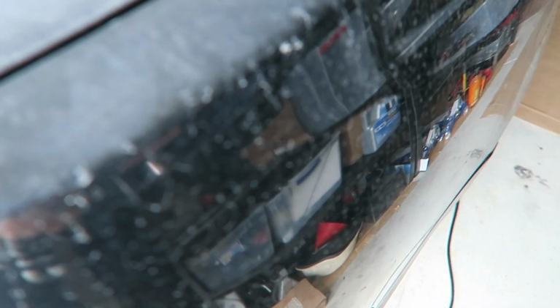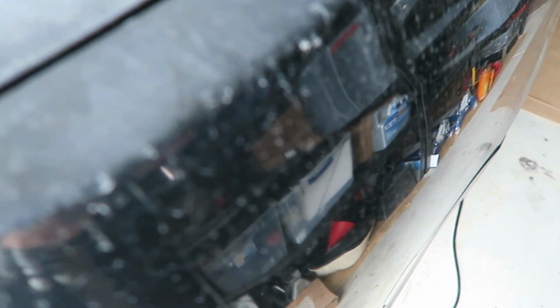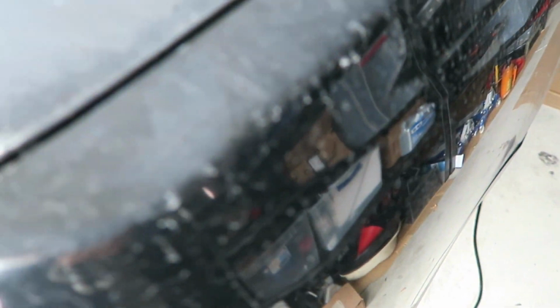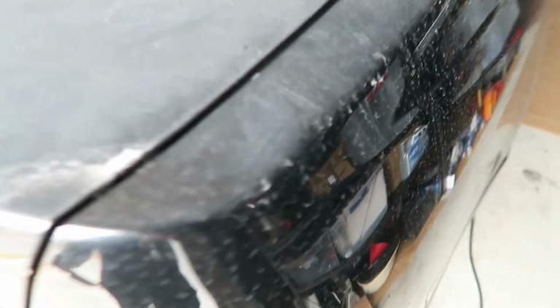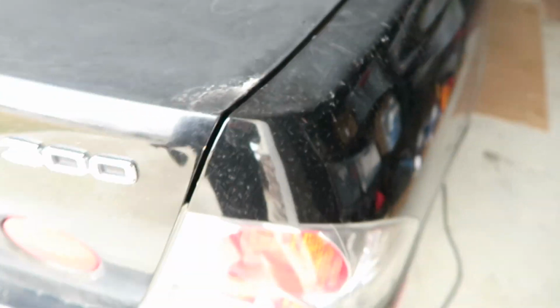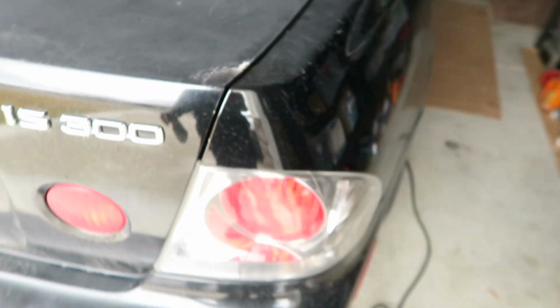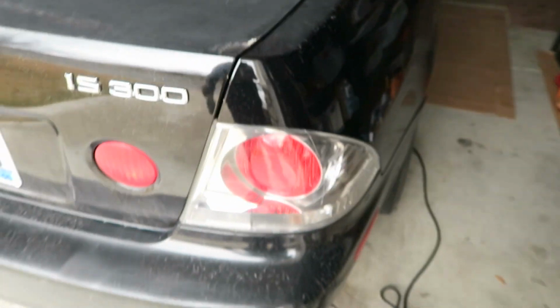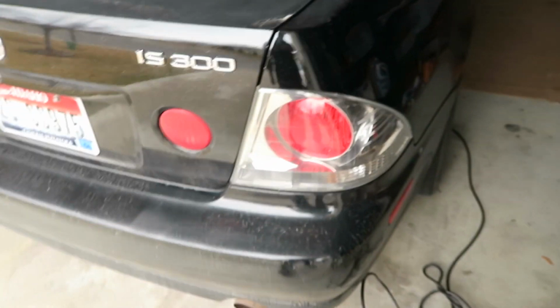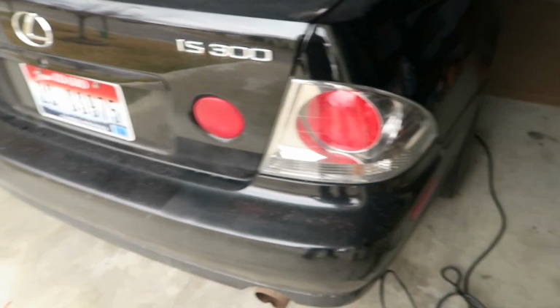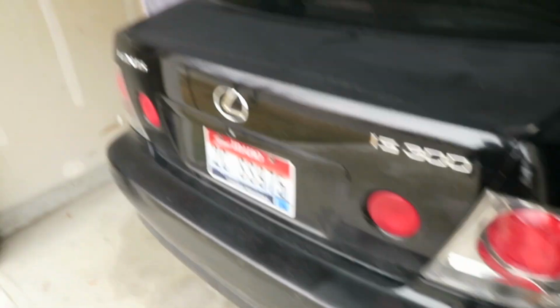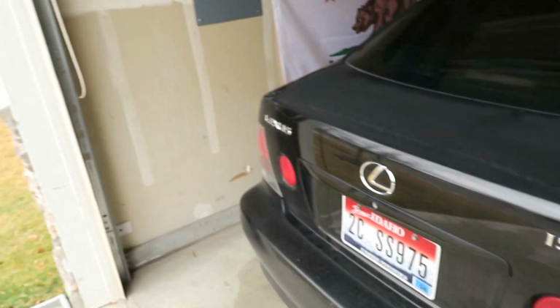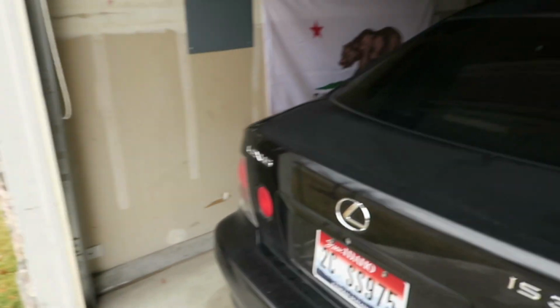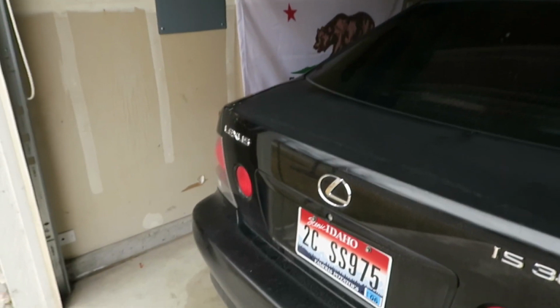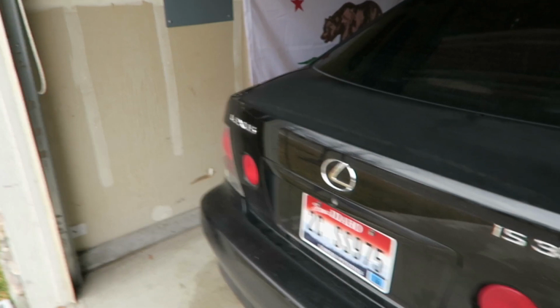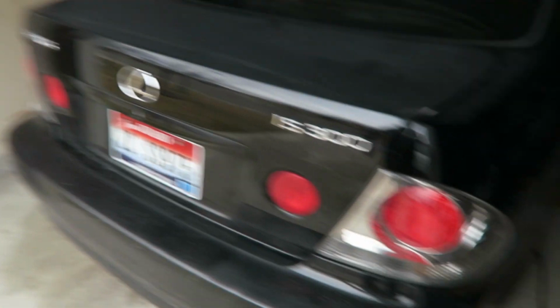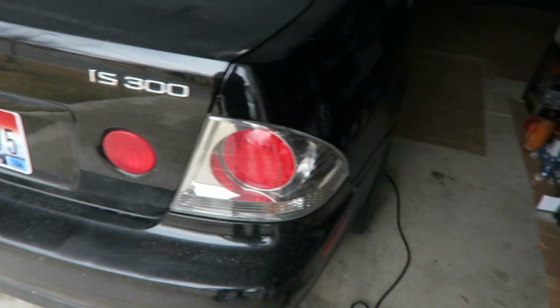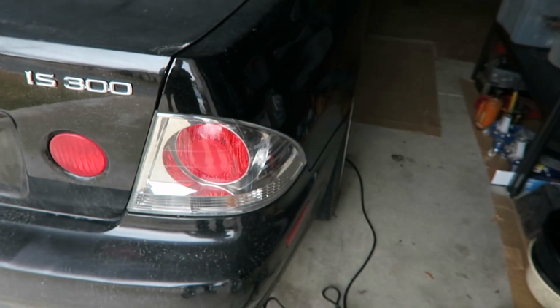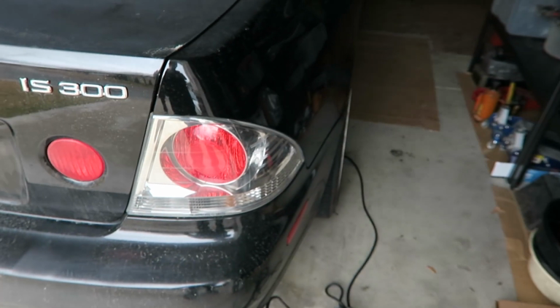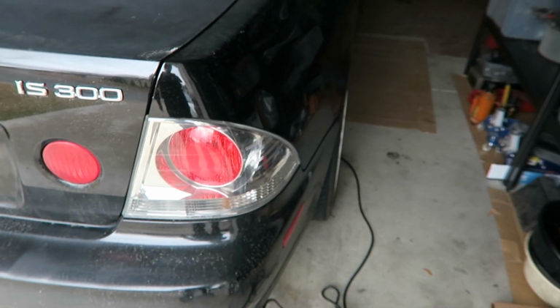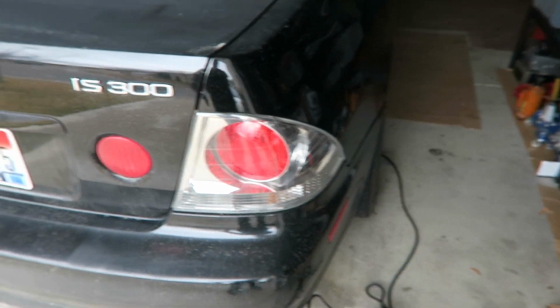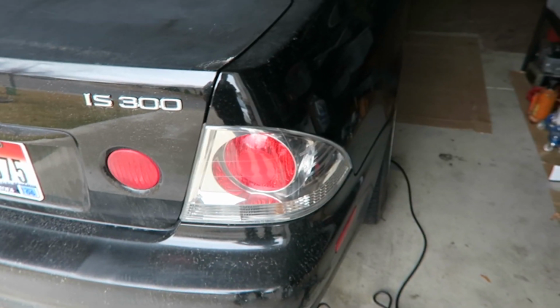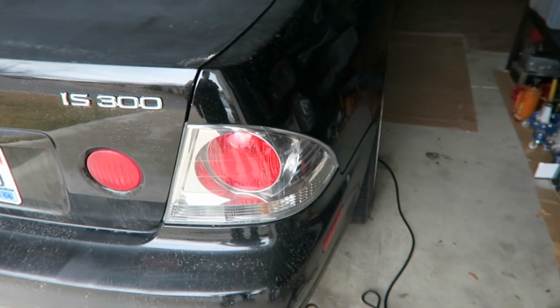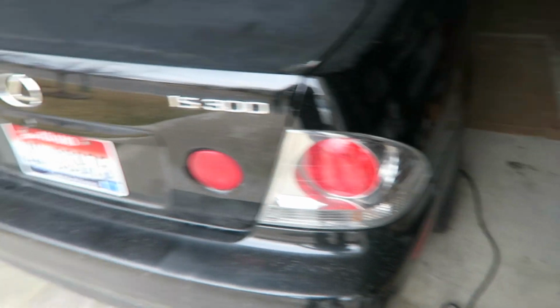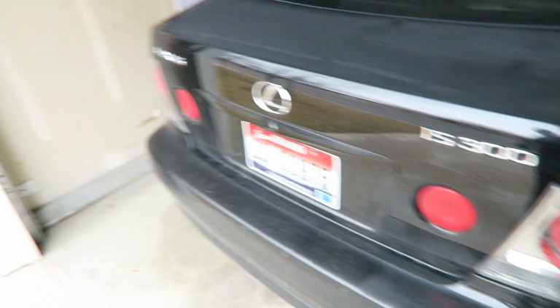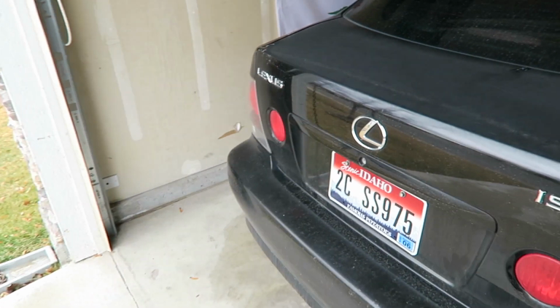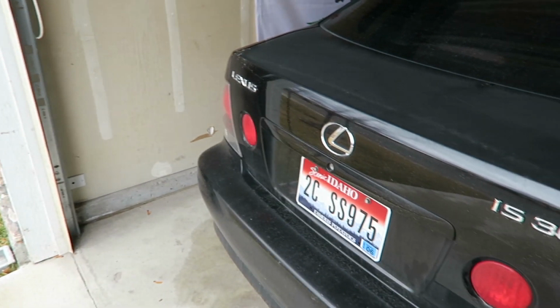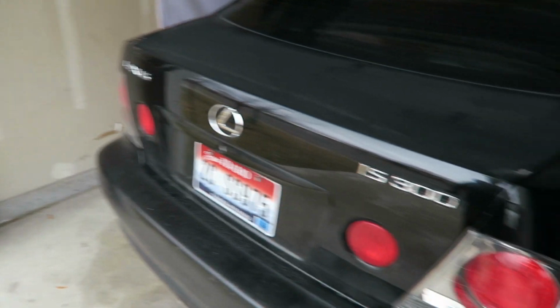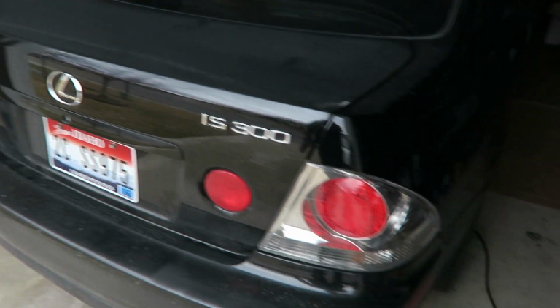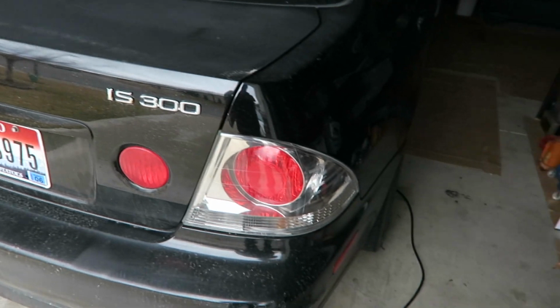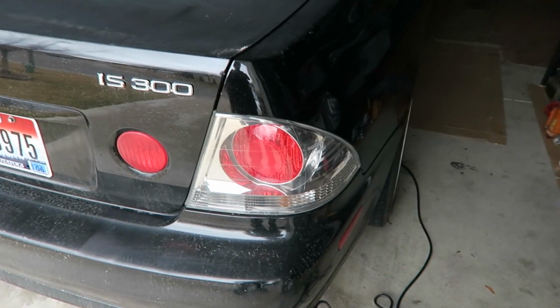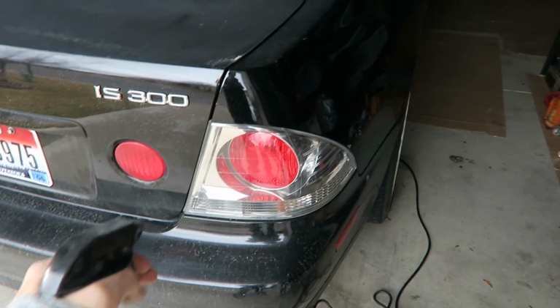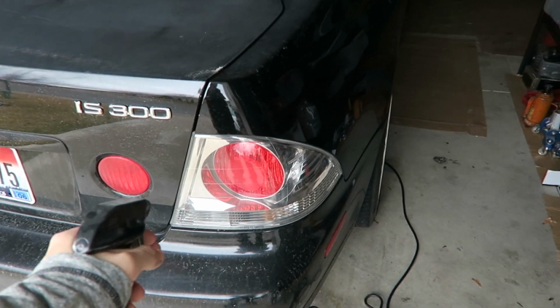This car is completely filthy, so what I'm gonna do is set up the GoPro, clean the tail lights, and then we'll start wrapping. Hopefully it doesn't take too long.